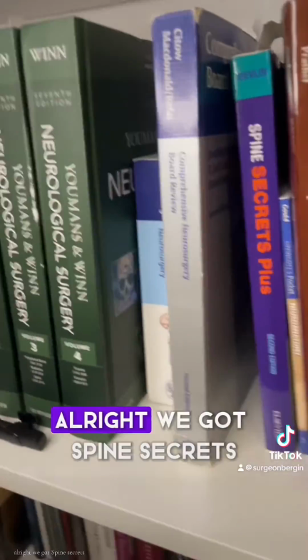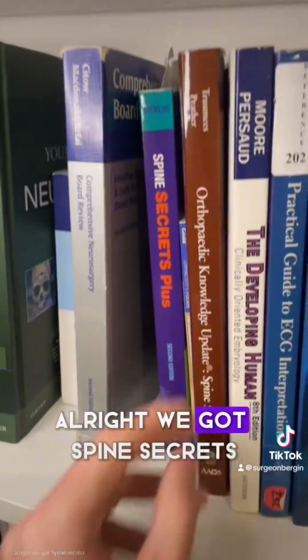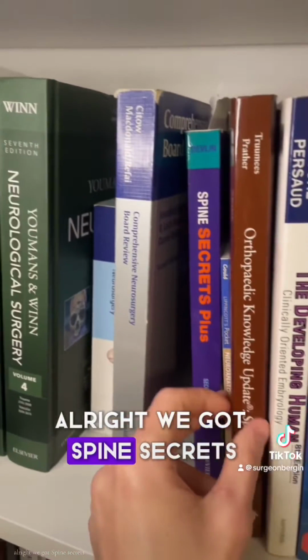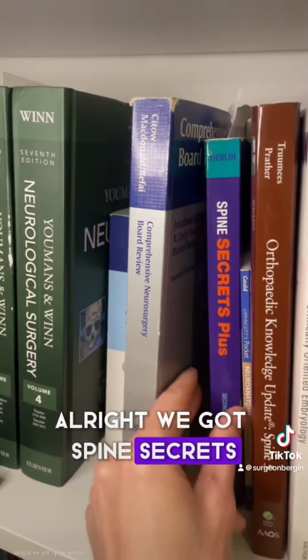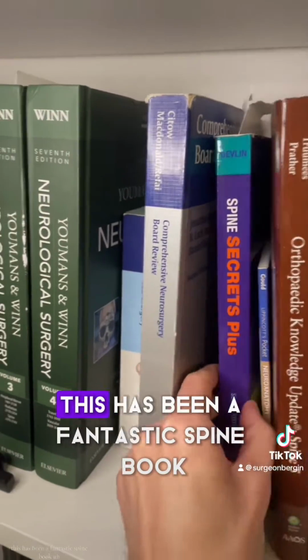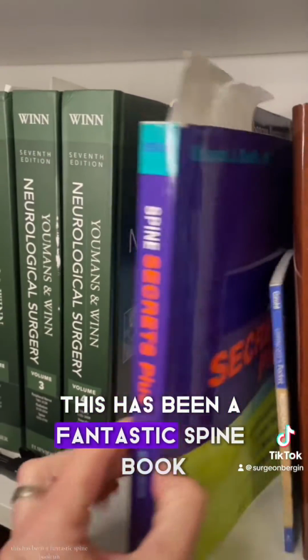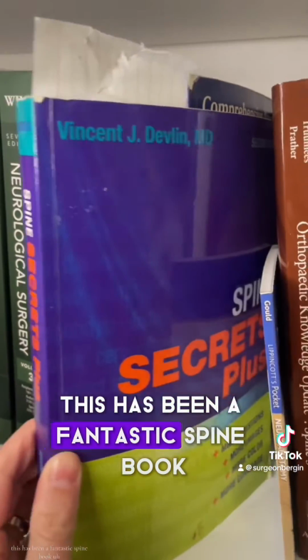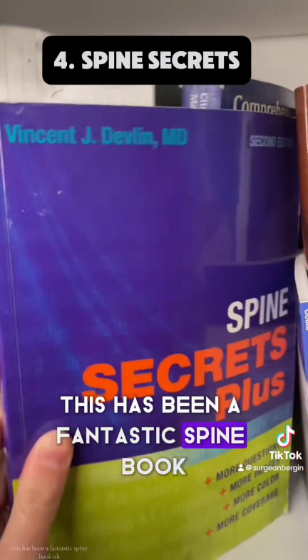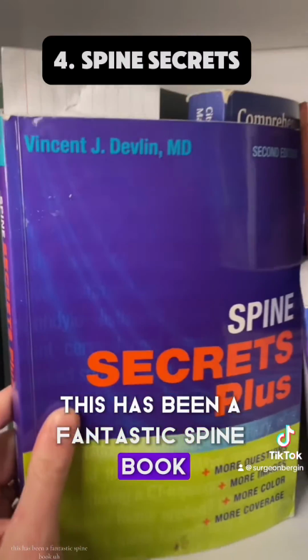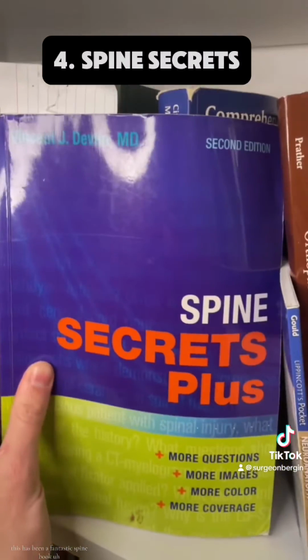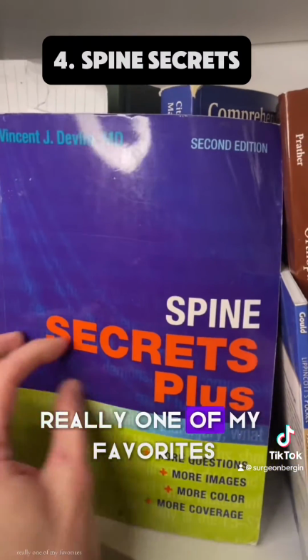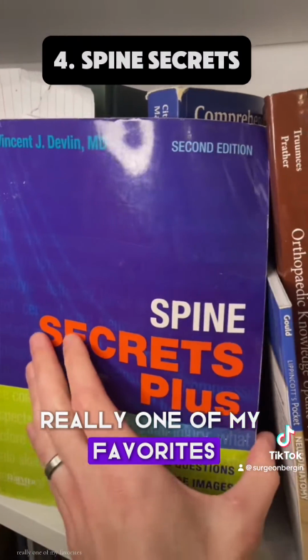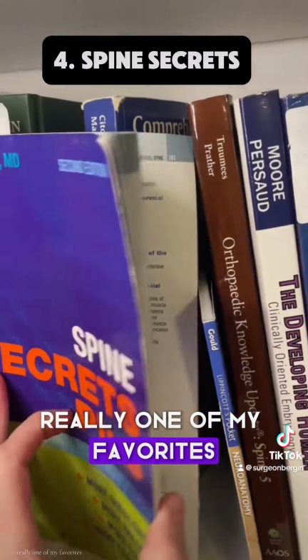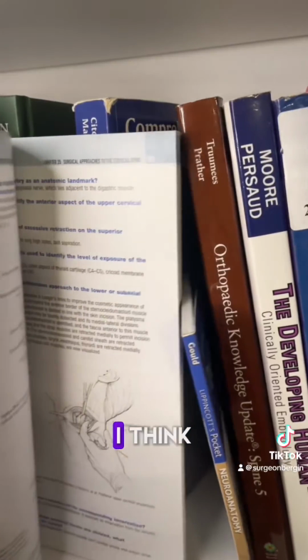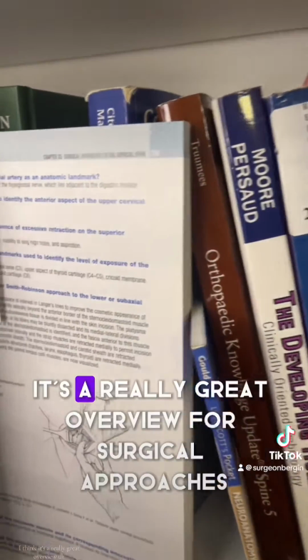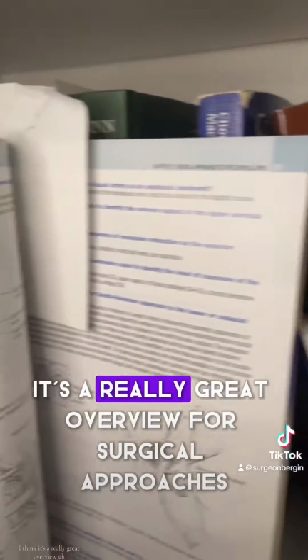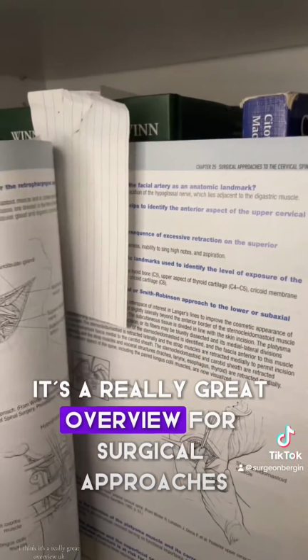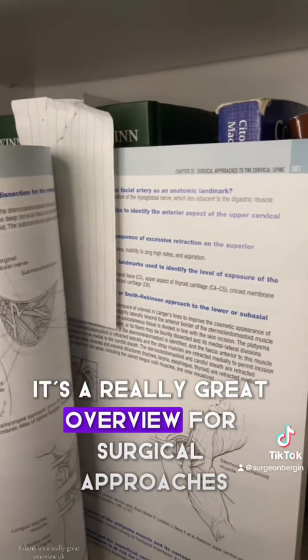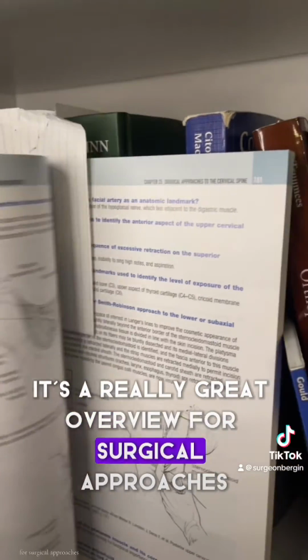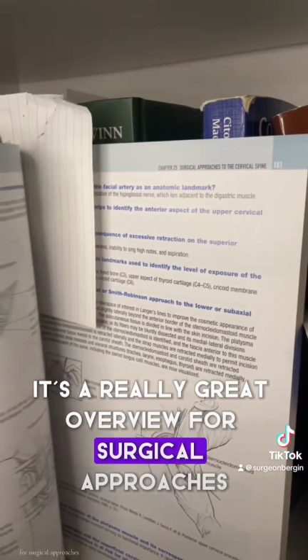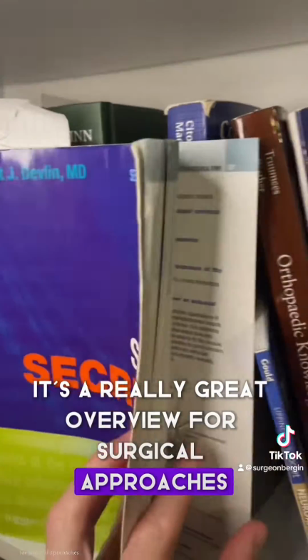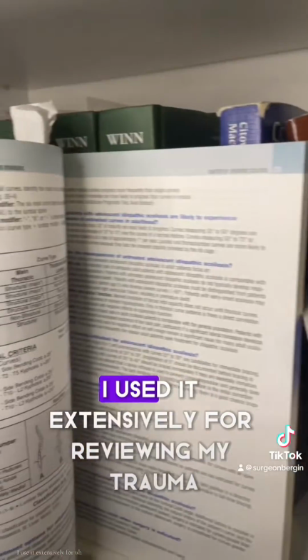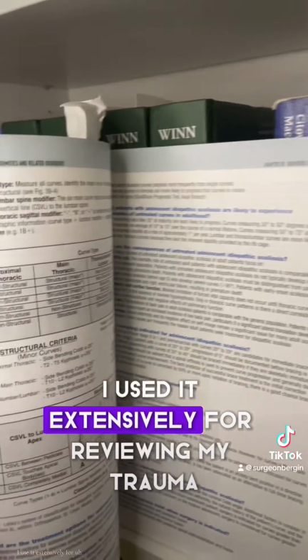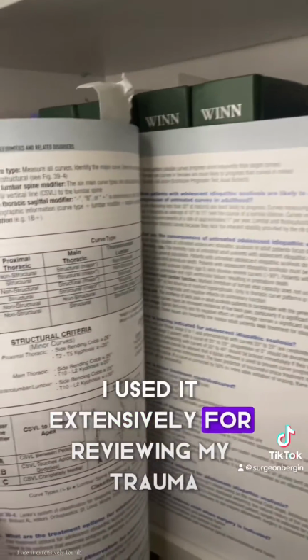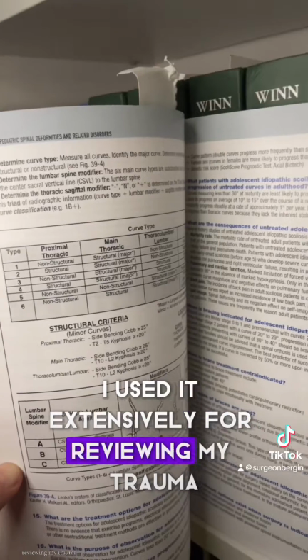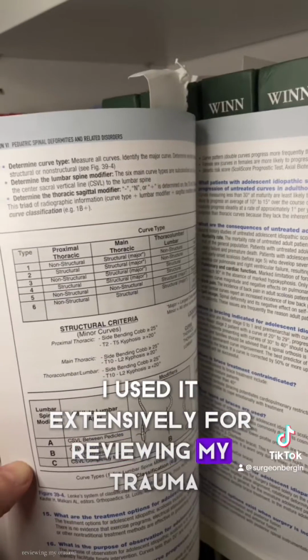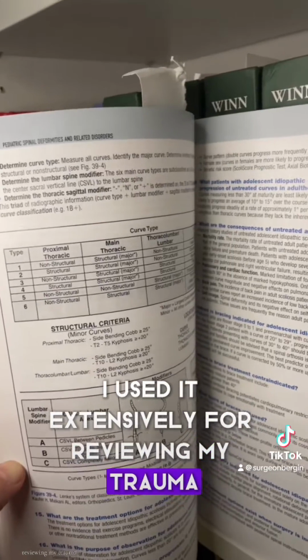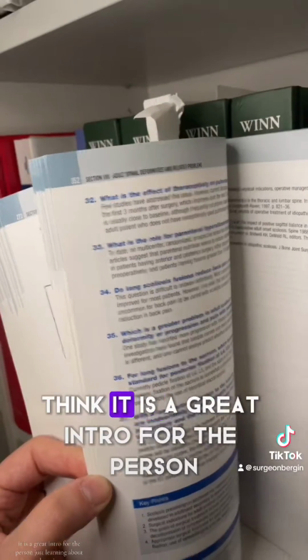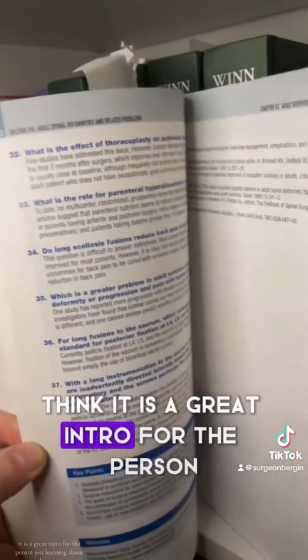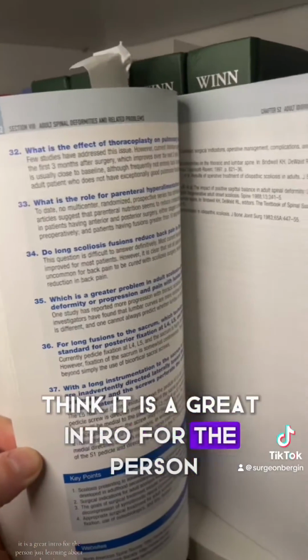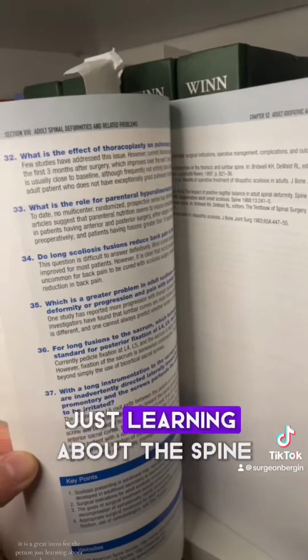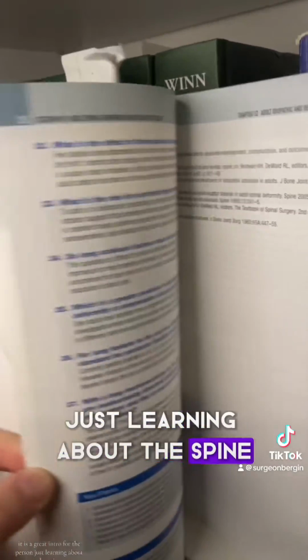All right, we got Spine Secrets. This has been a fantastic spine book, really one of my favorites. I think it's a really great overview for surgical approaches — I use it extensively for reviewing my trauma. It is a great intro for the person just learning about the spine.